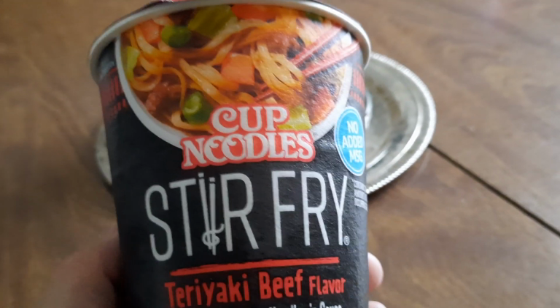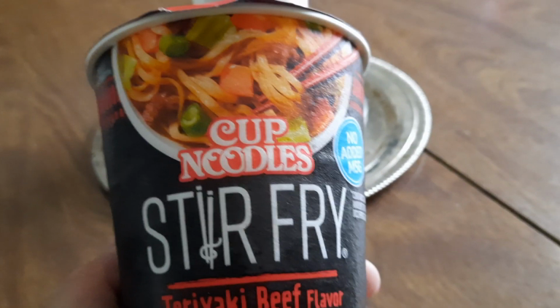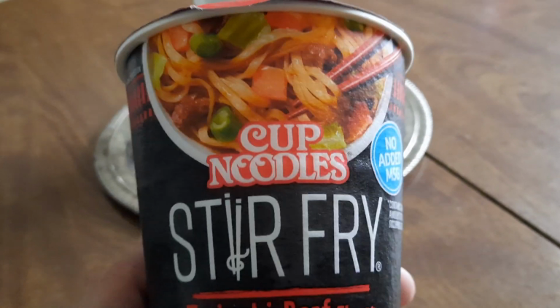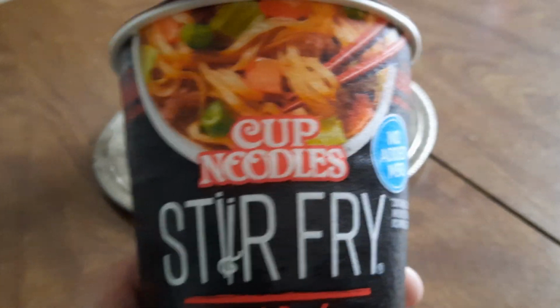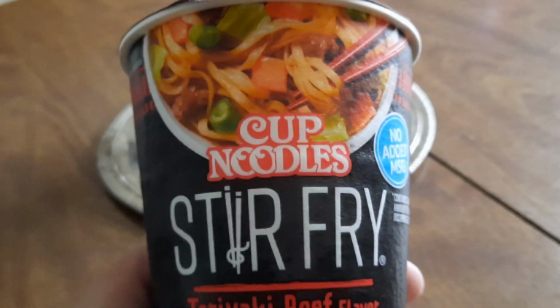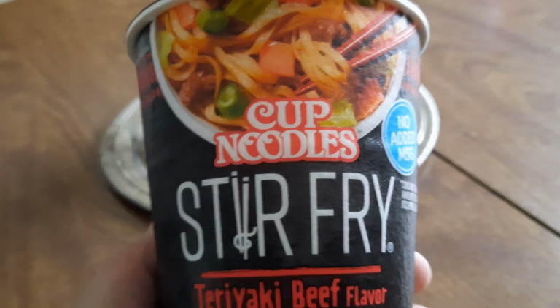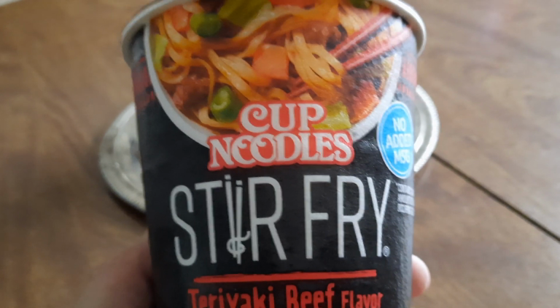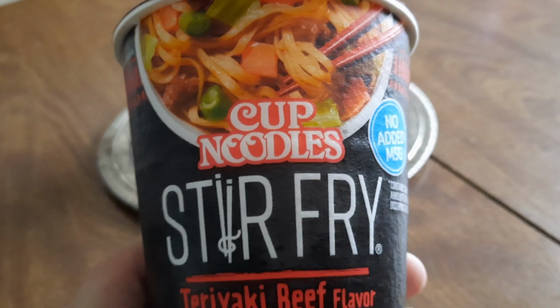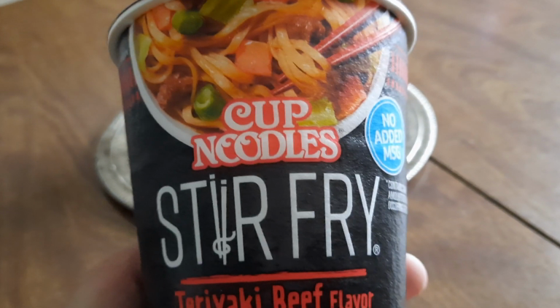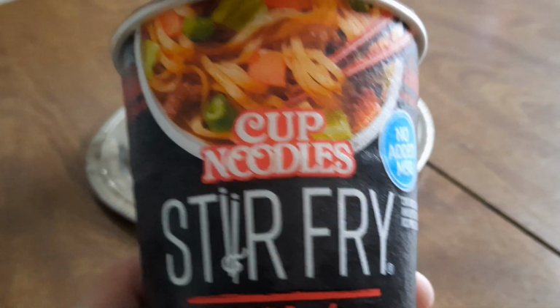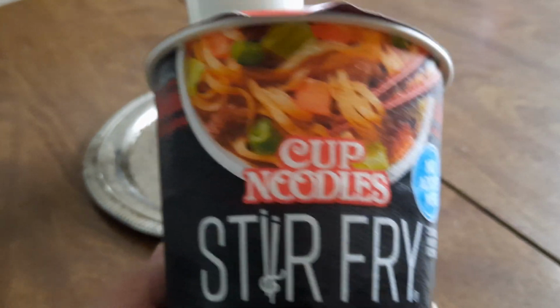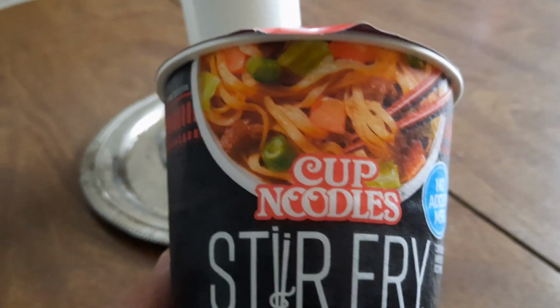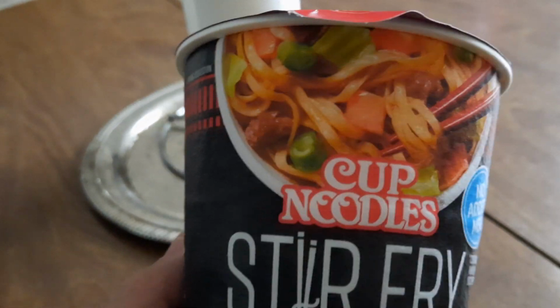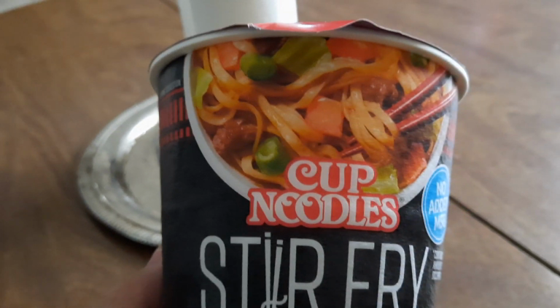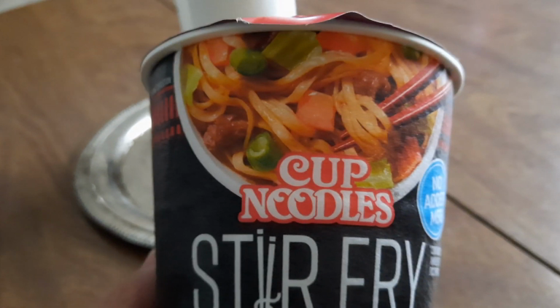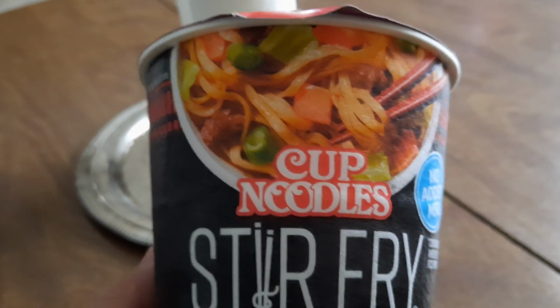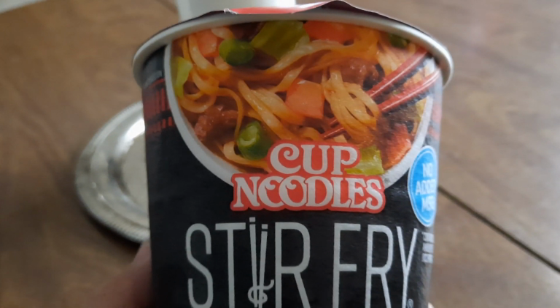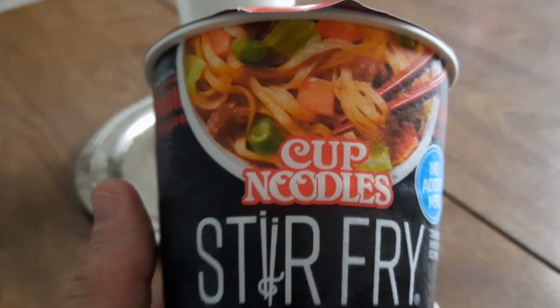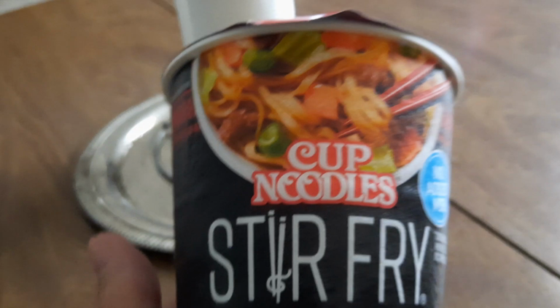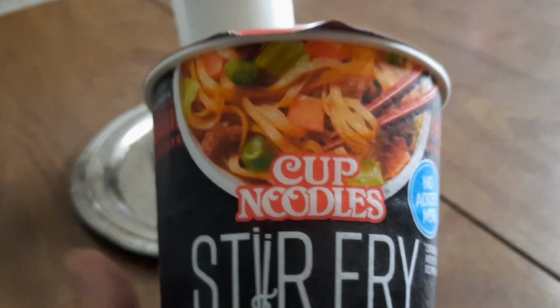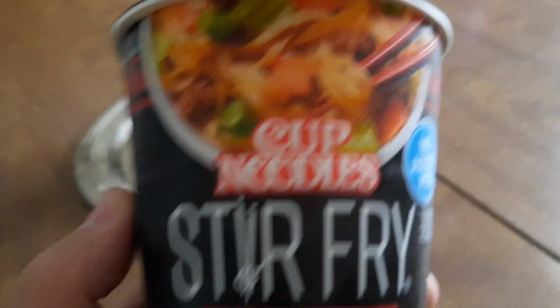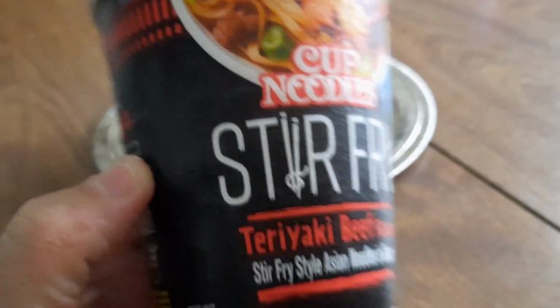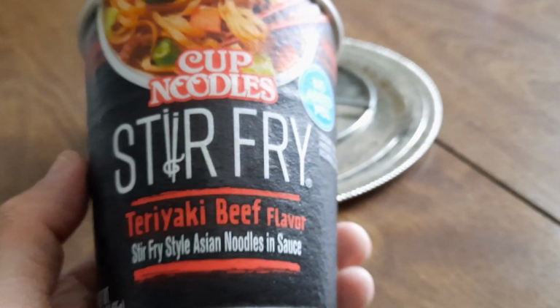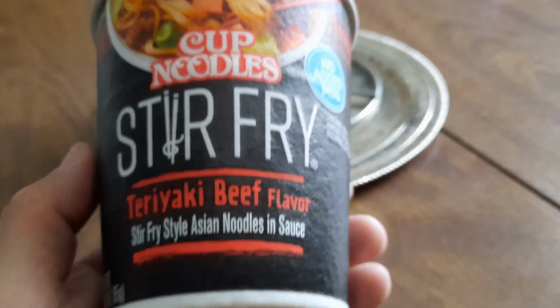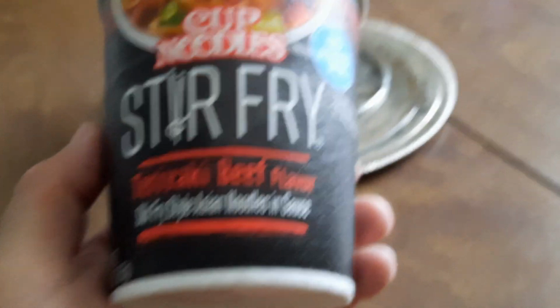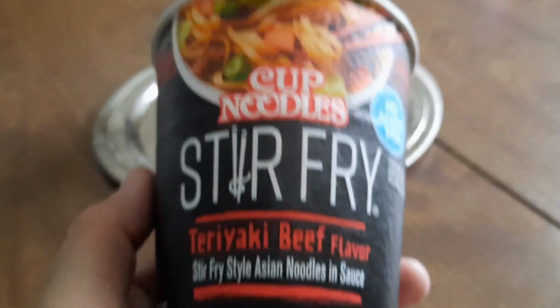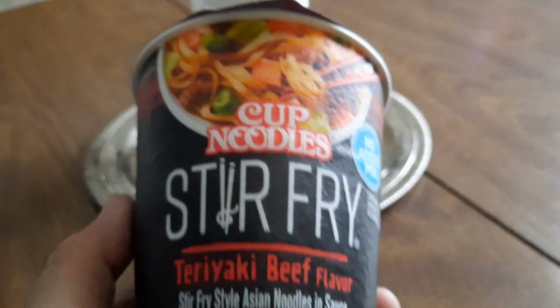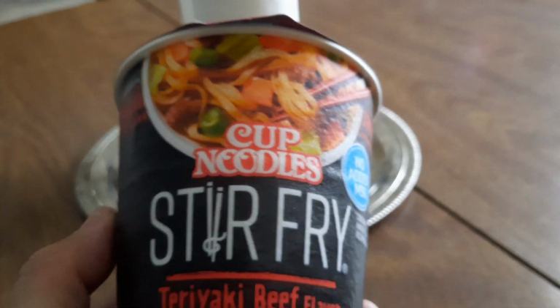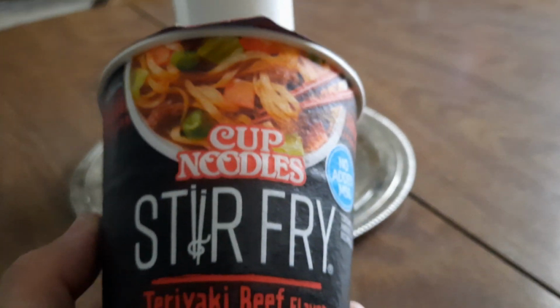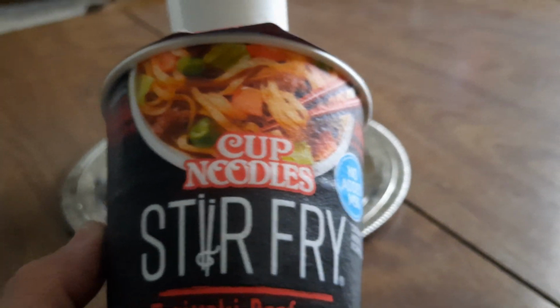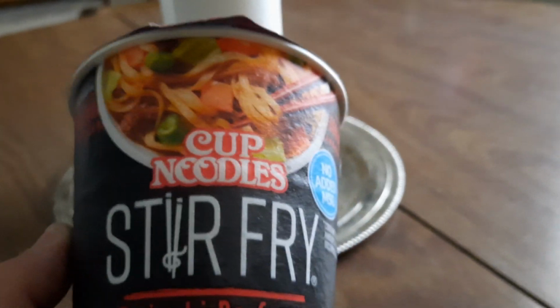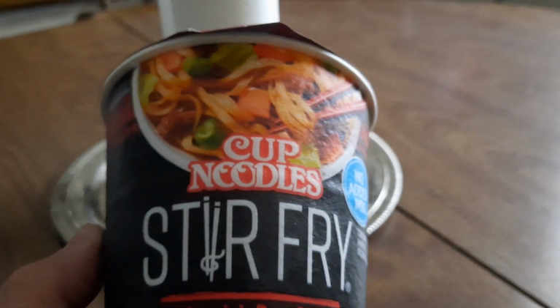They got chicken flavor. The chicken flavor I can hardly find - it's like peppered hot. My son doesn't like that.